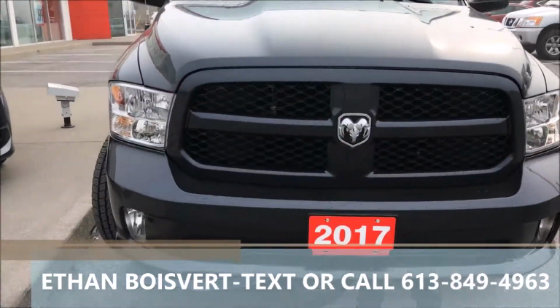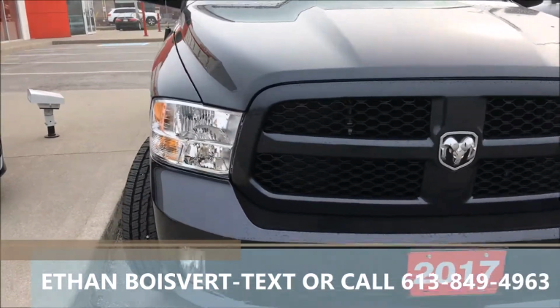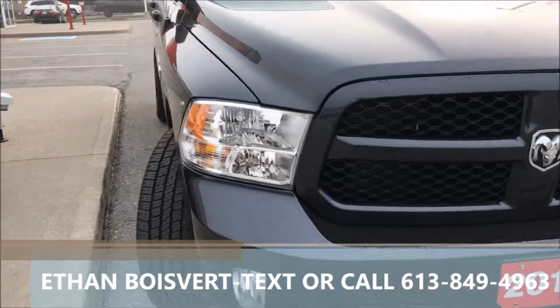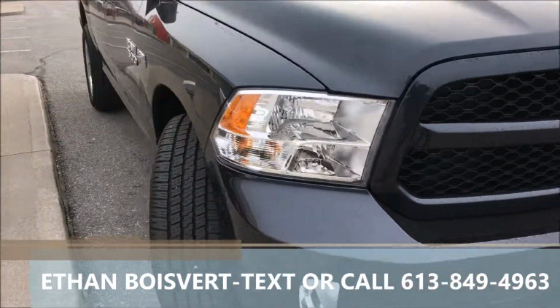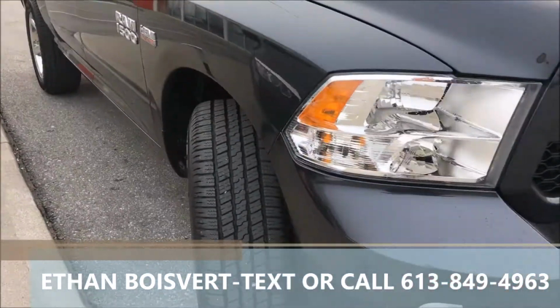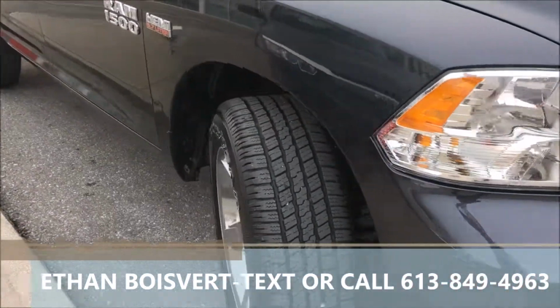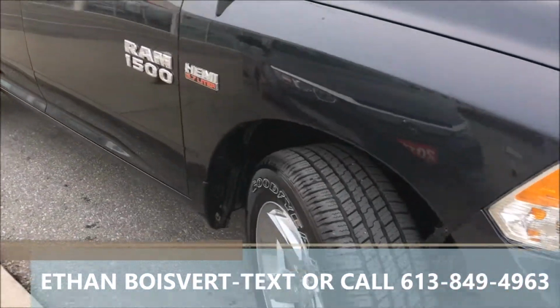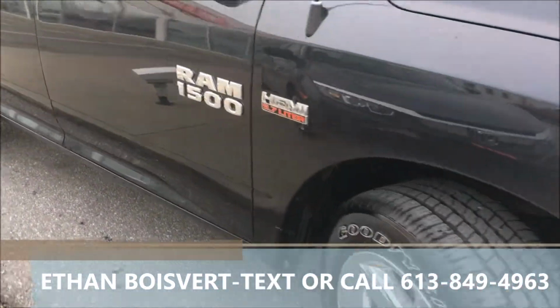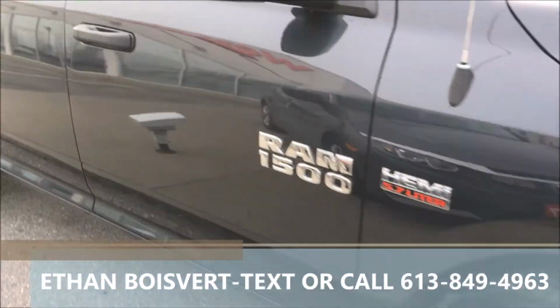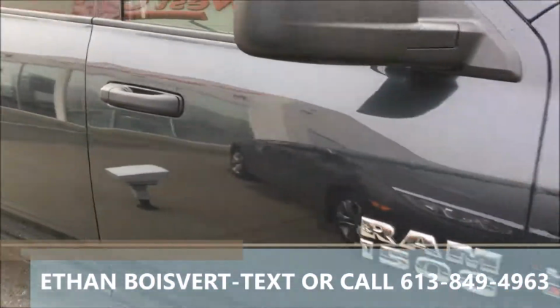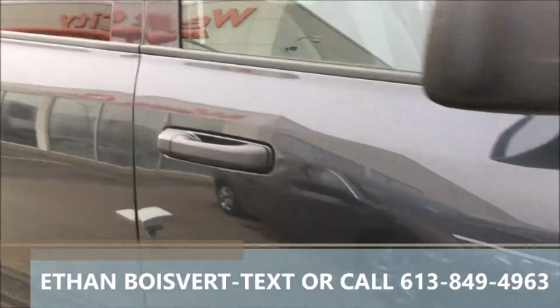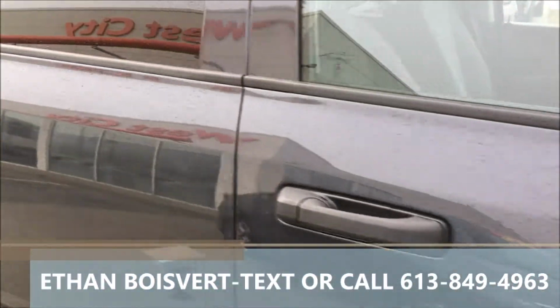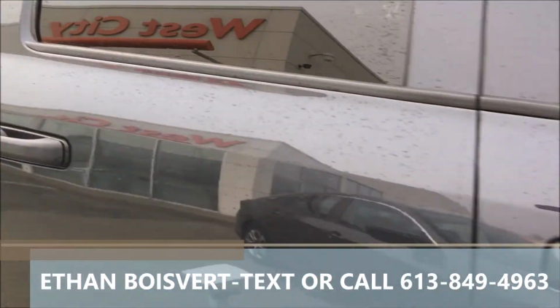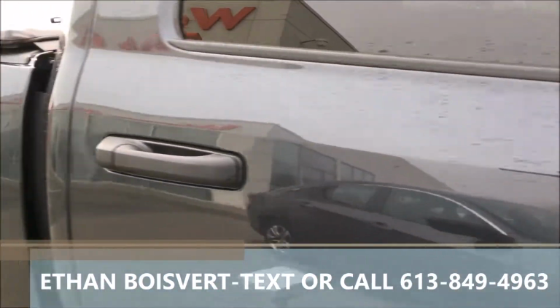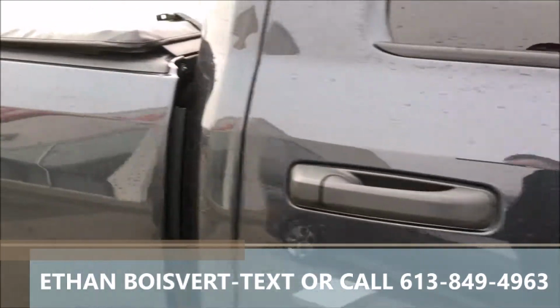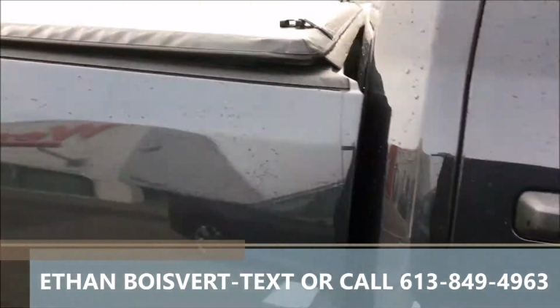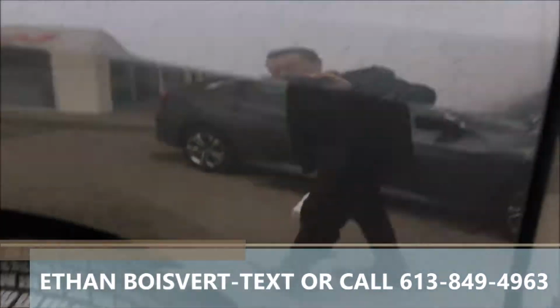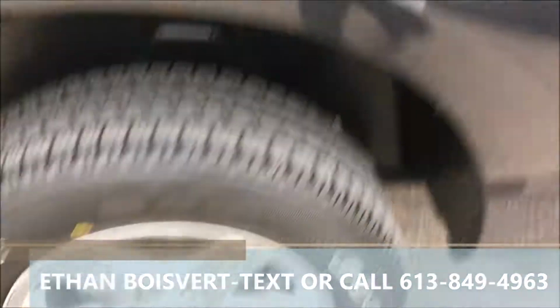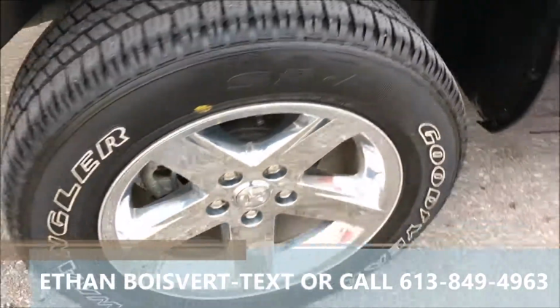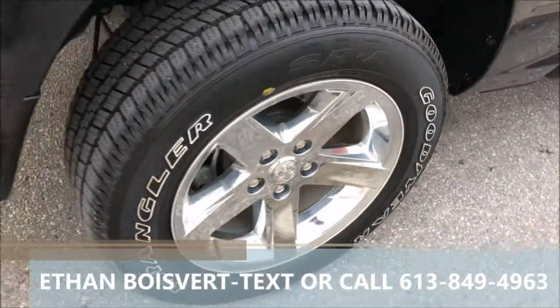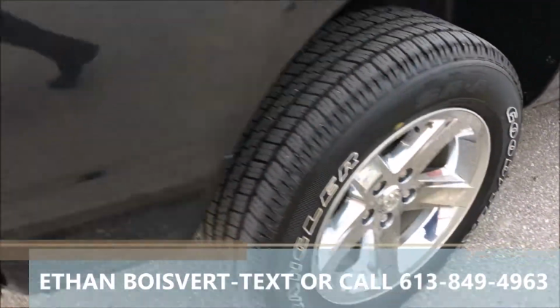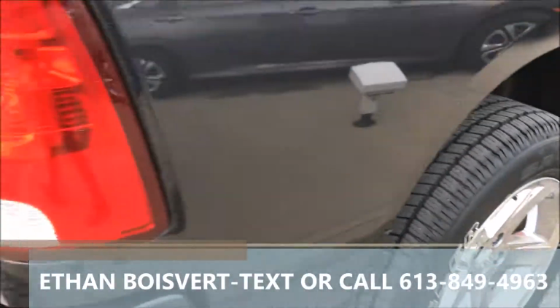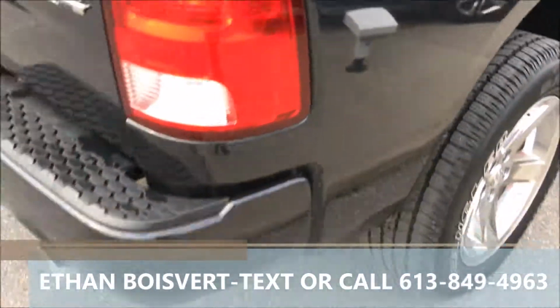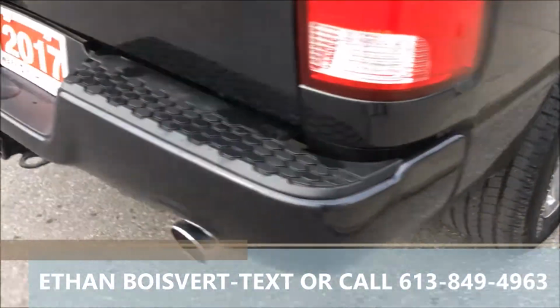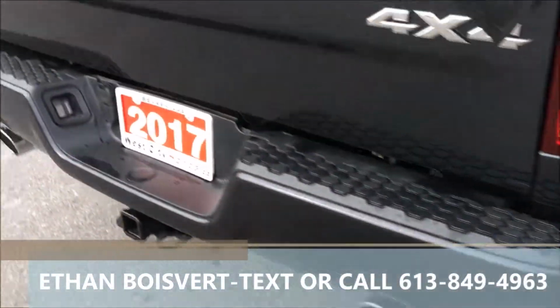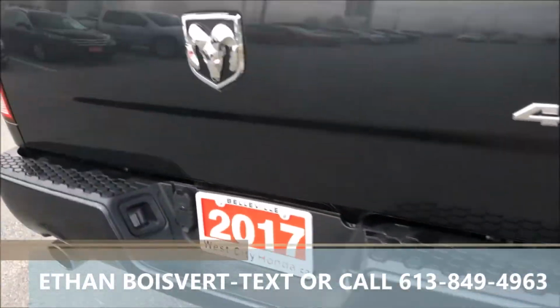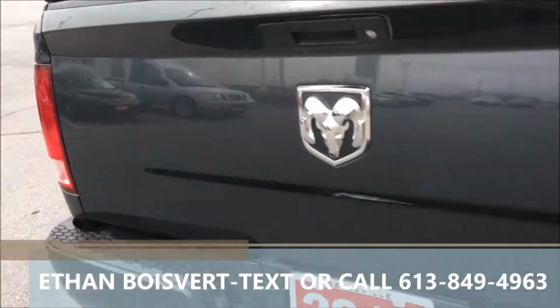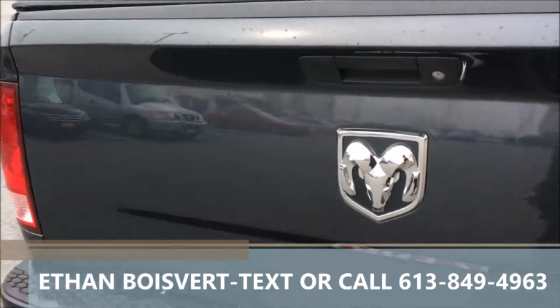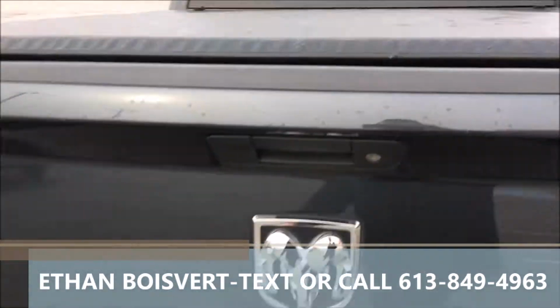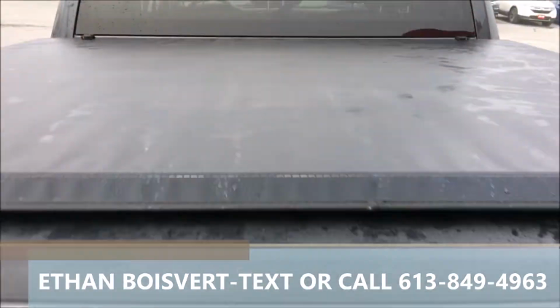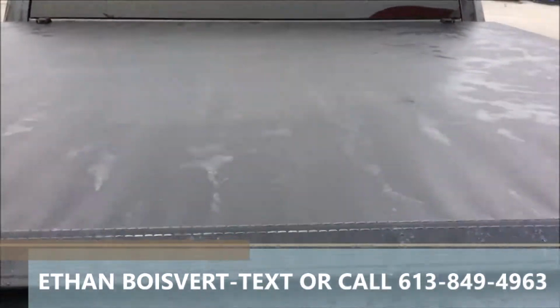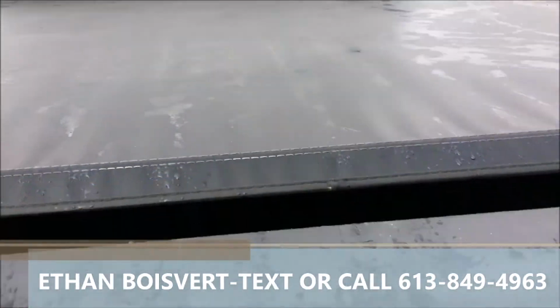Walk through on this 2017 Dodge Ram, 5.7L with a Hemi, ST trim, 4-door crew cab, nice rims on it, tunnel cover up top.